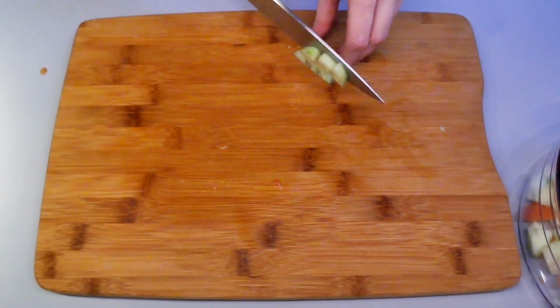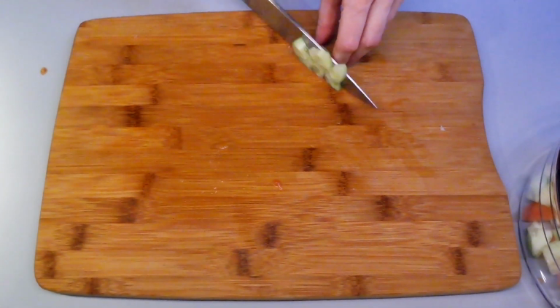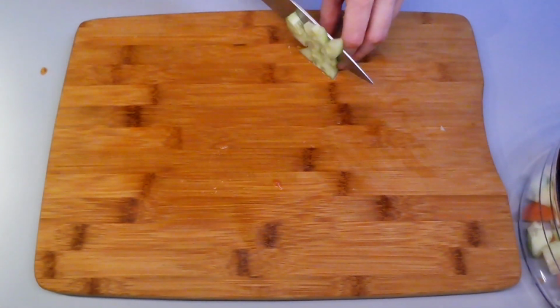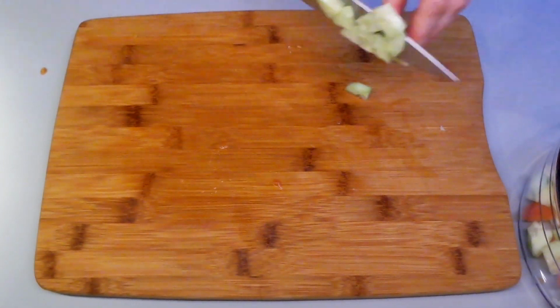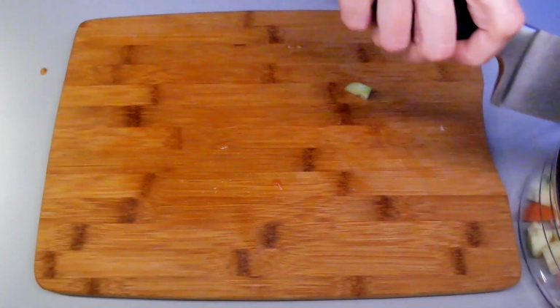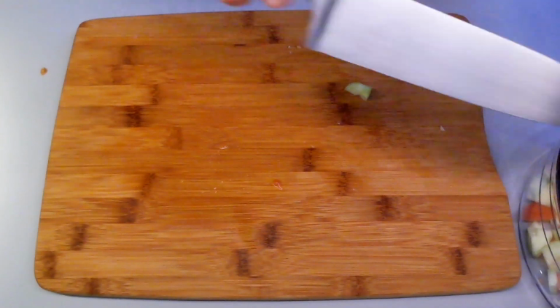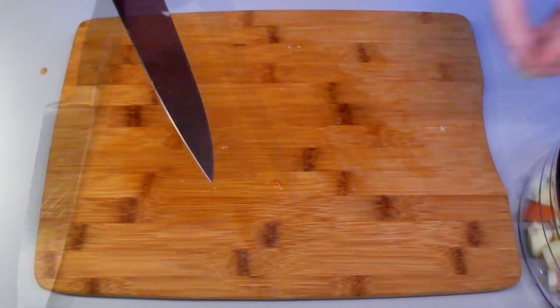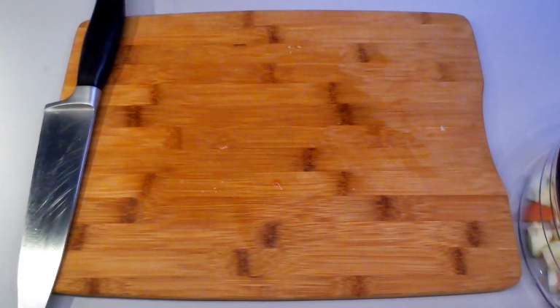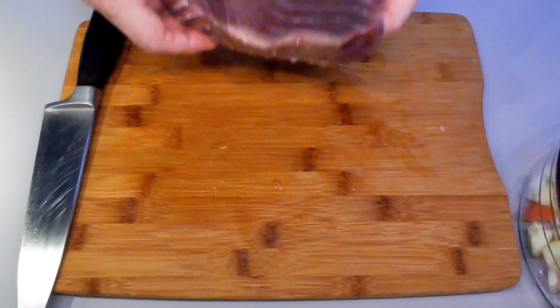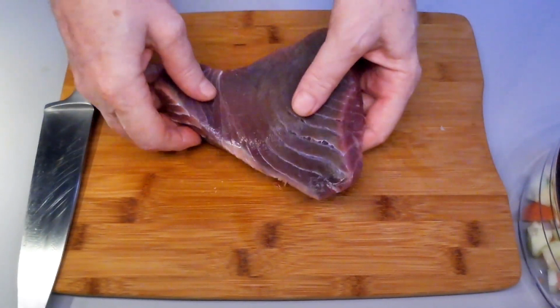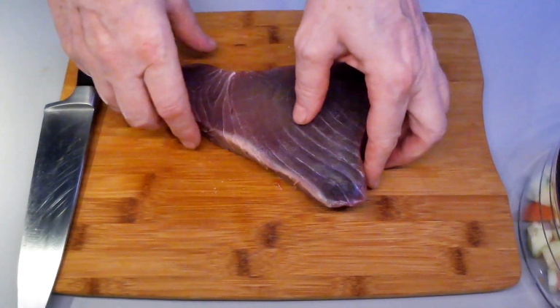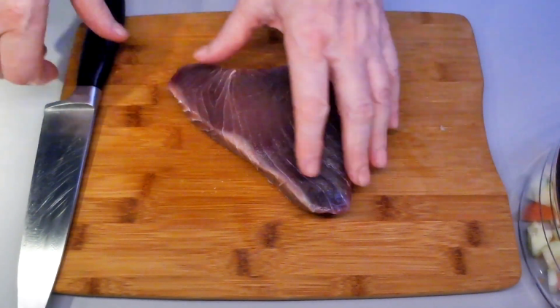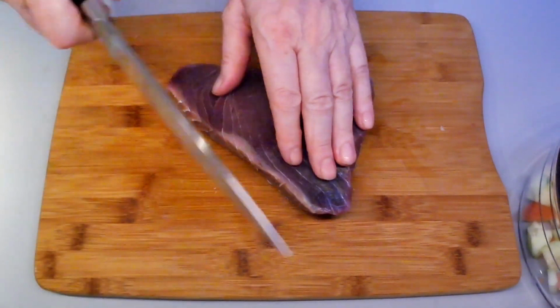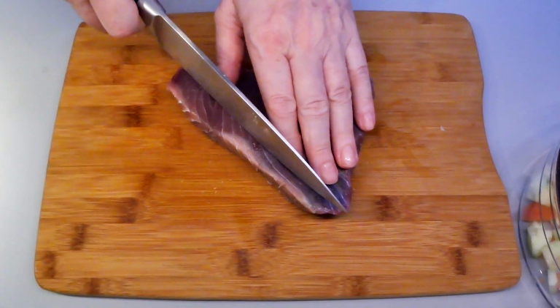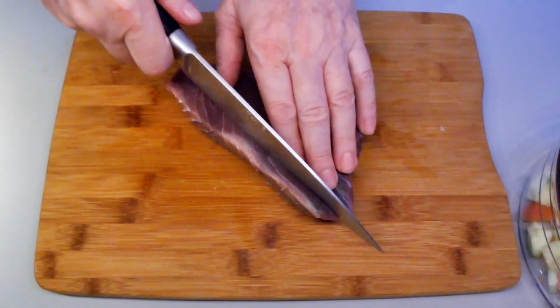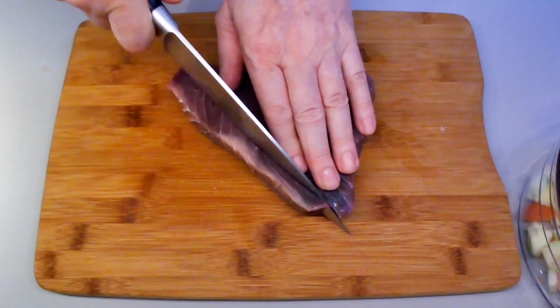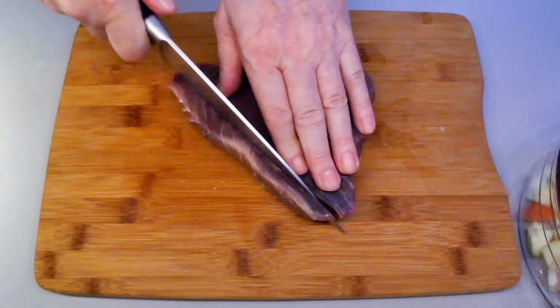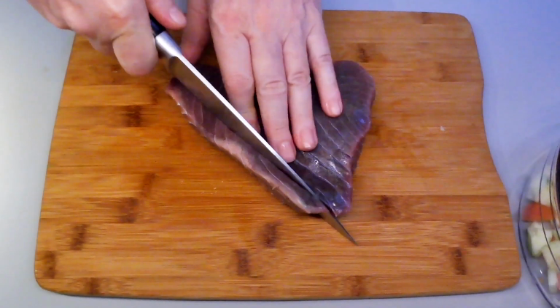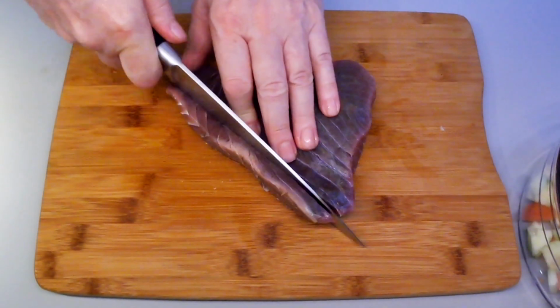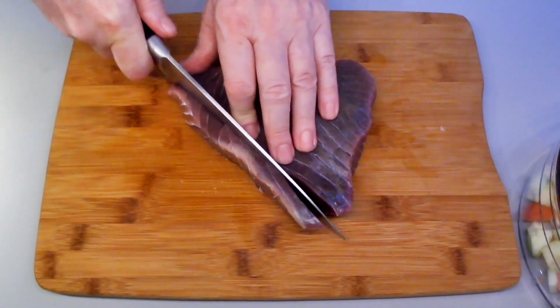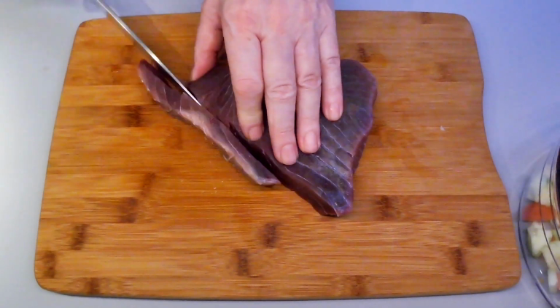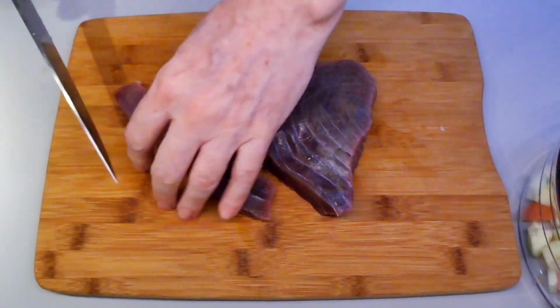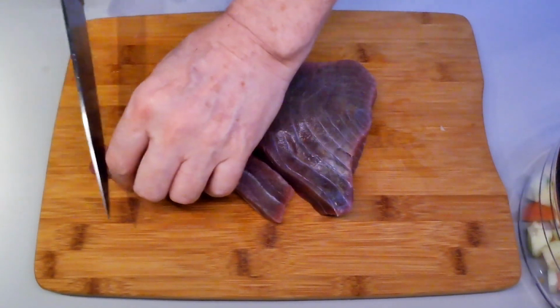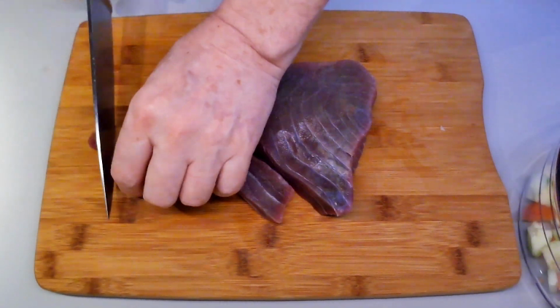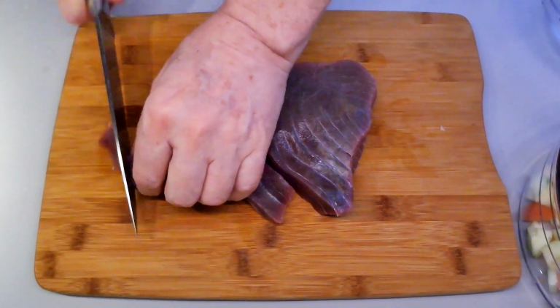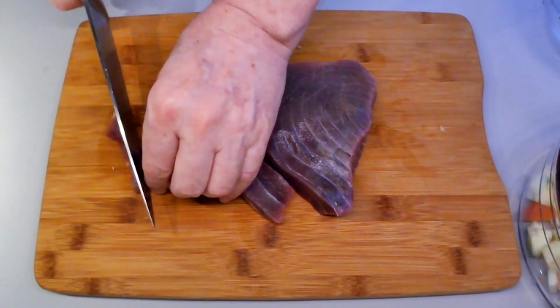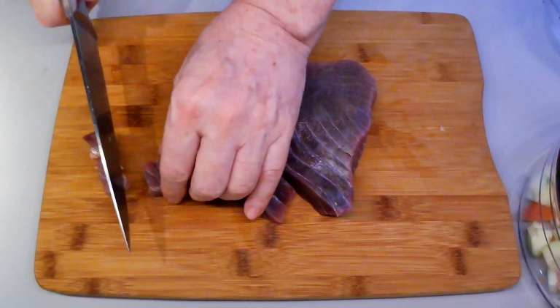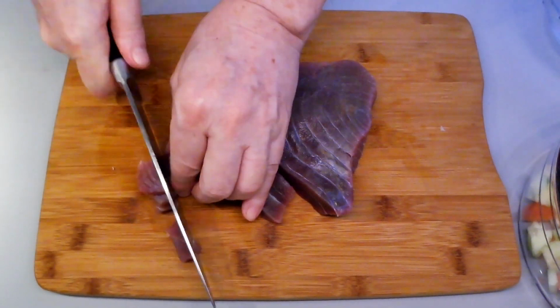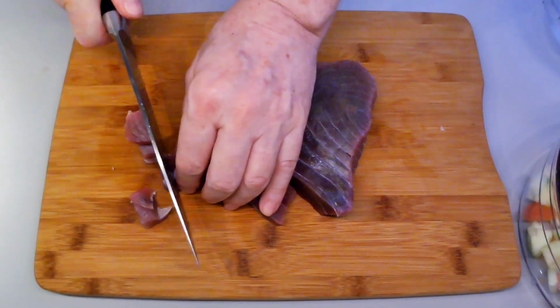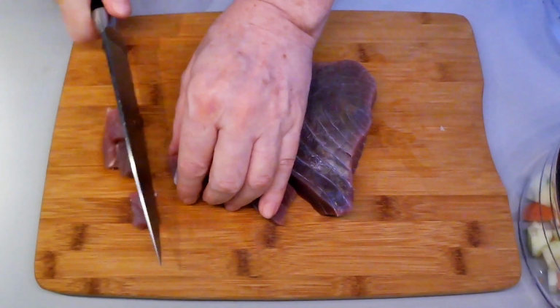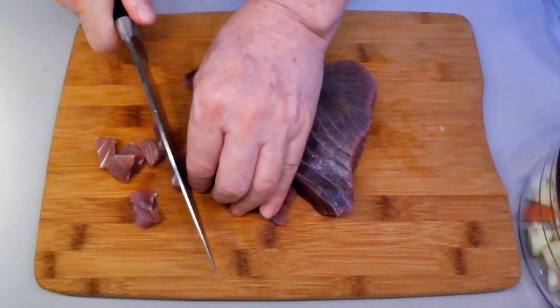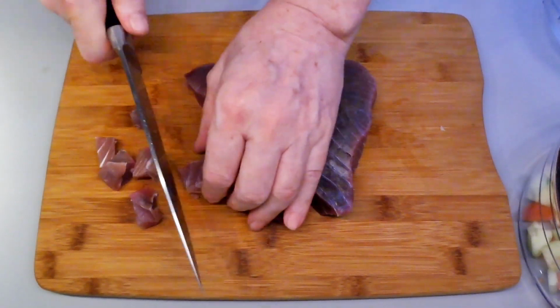Now get the tuna out of the fridge, rinse it and dry it, and let's cut it. Just make sure it is super fresh, sushi-quality fish.